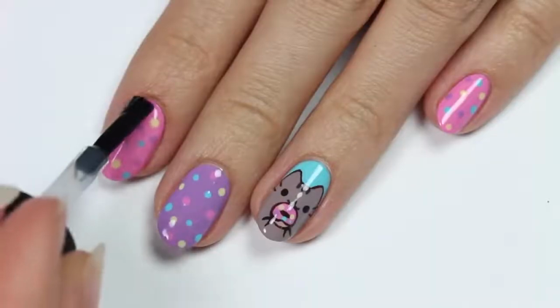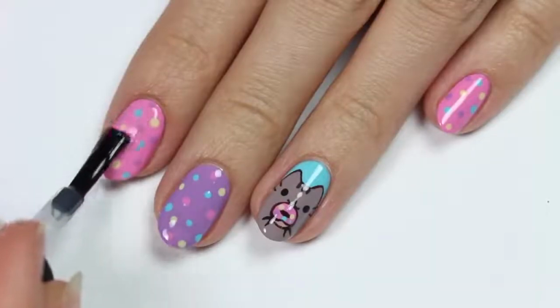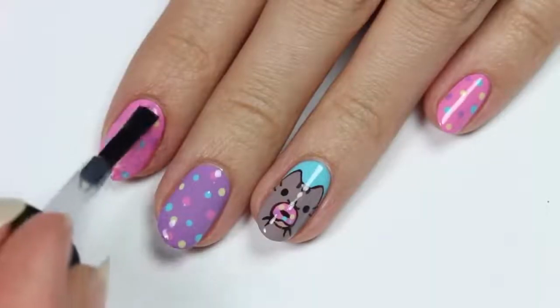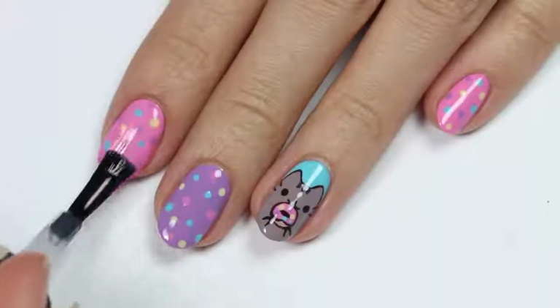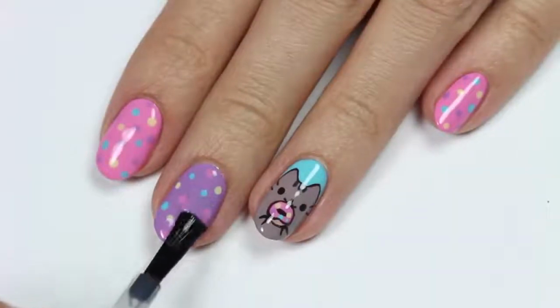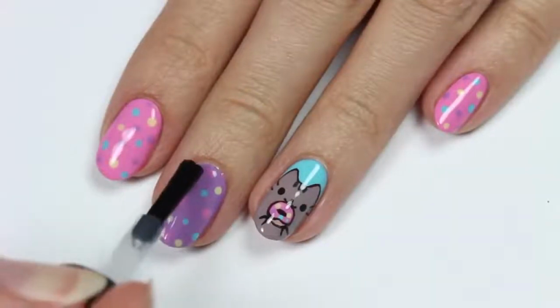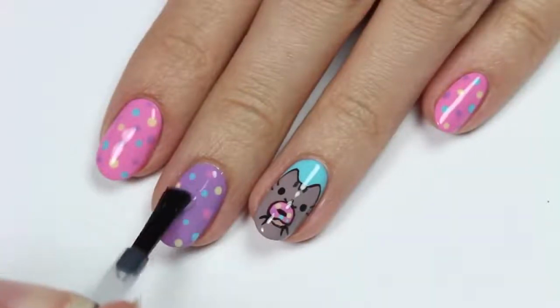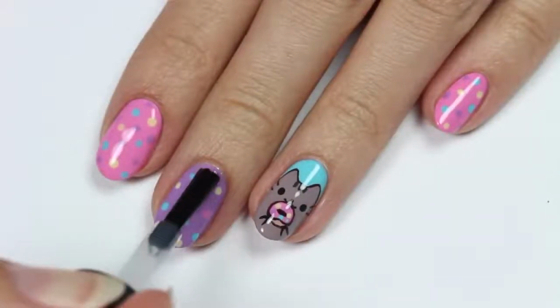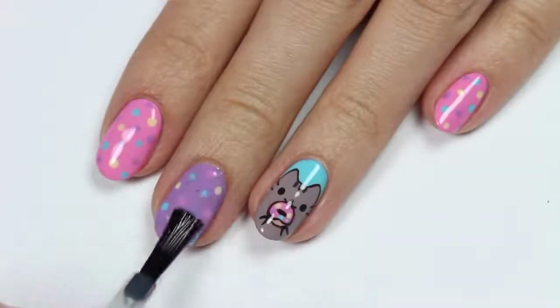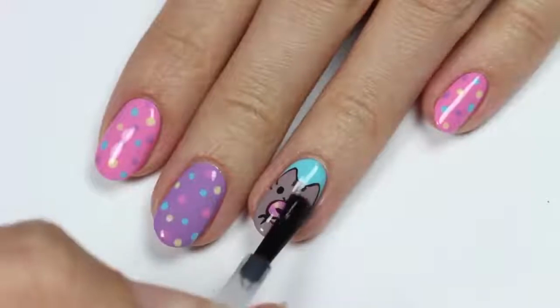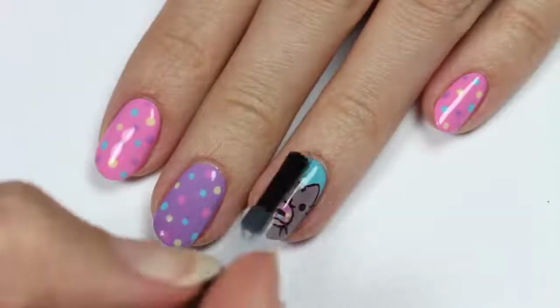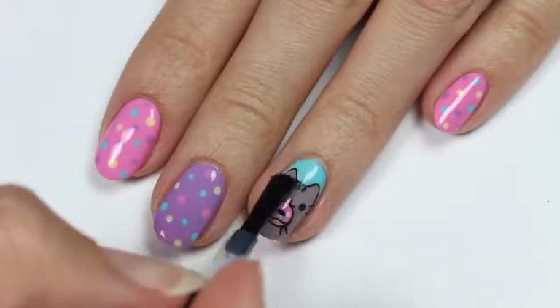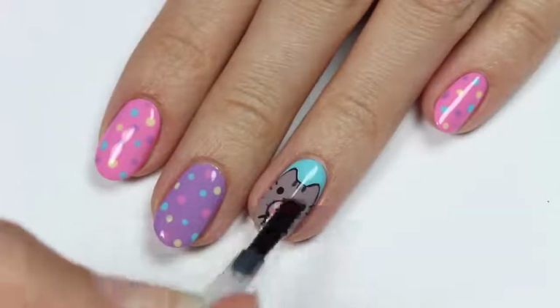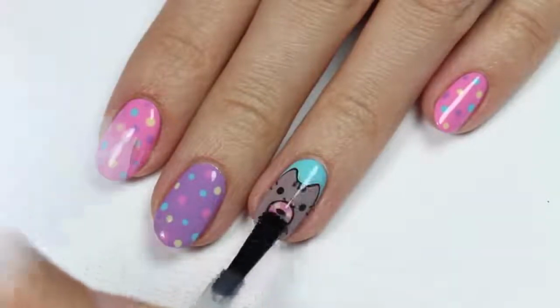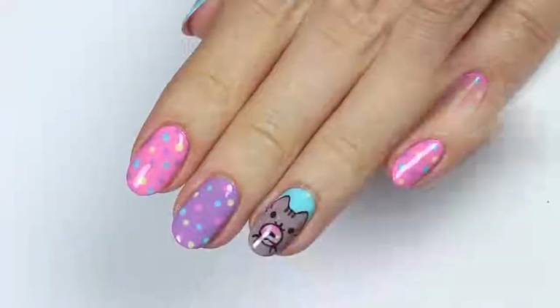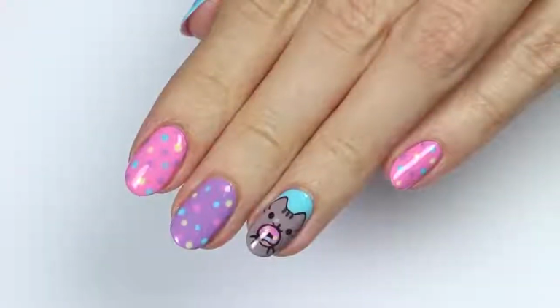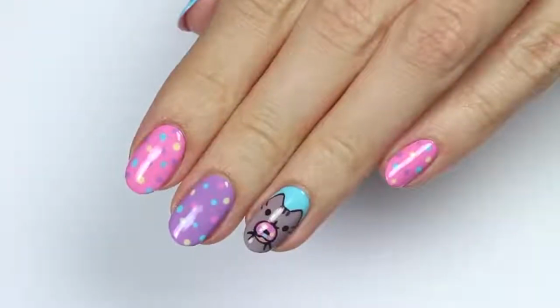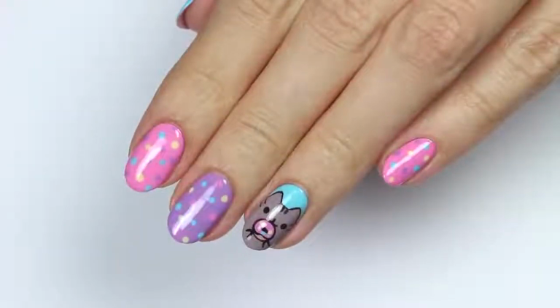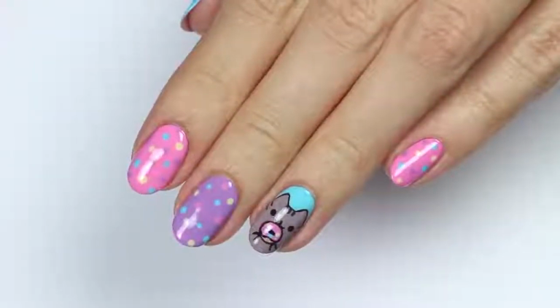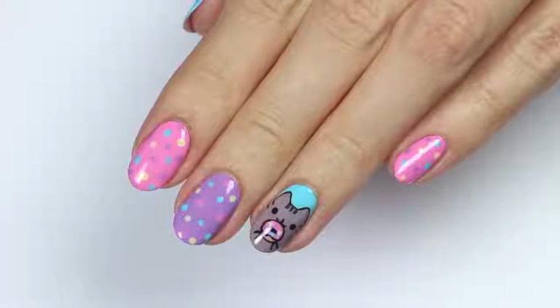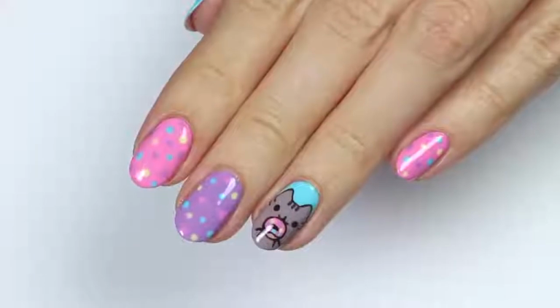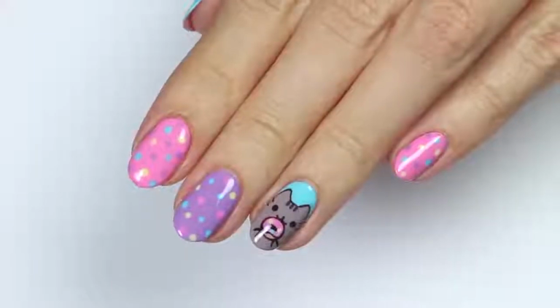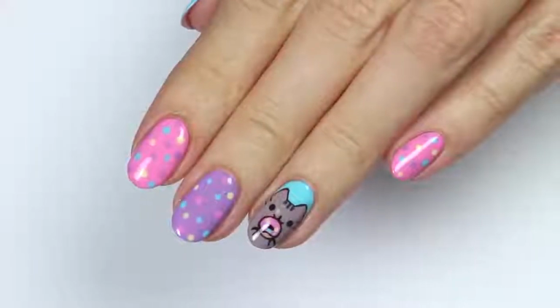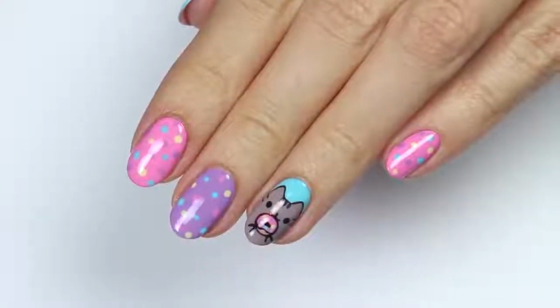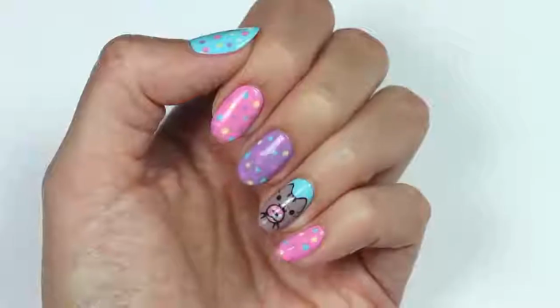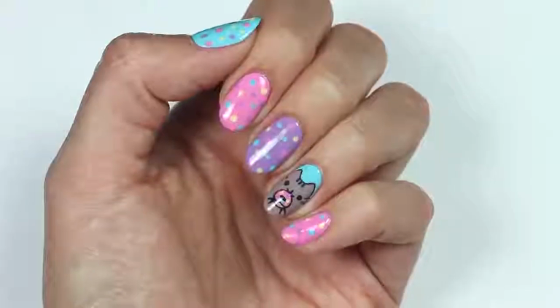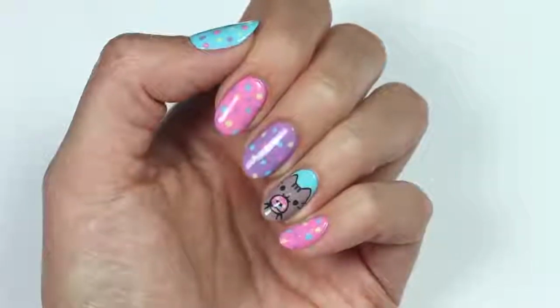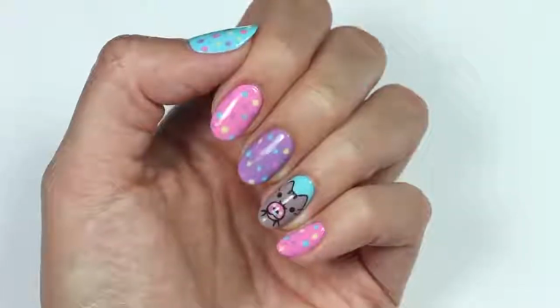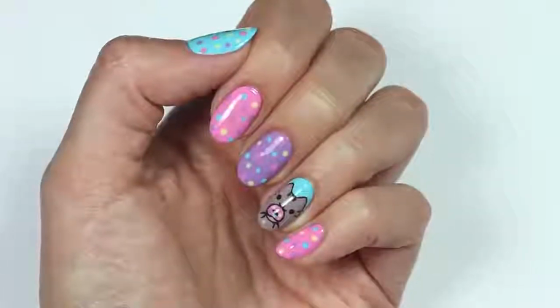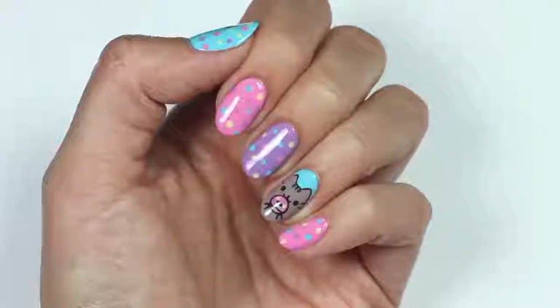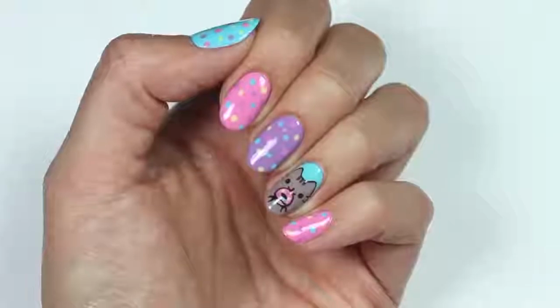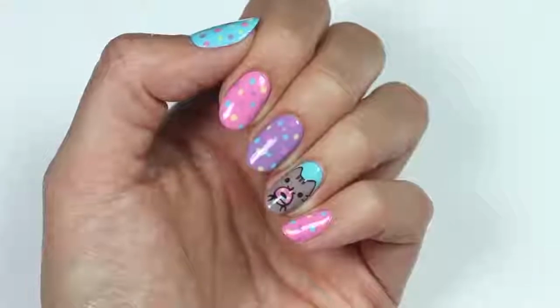That's it for this video! If you'd like to see more videos on Cute Polish, click these boxes and click this circle here to subscribe to Cute Polish for a new video every Monday. To check out my personal nail channel, click this circle here. Thanks for watching!